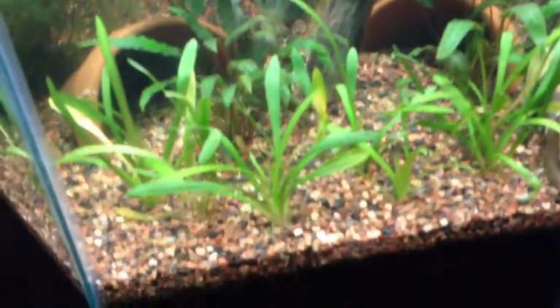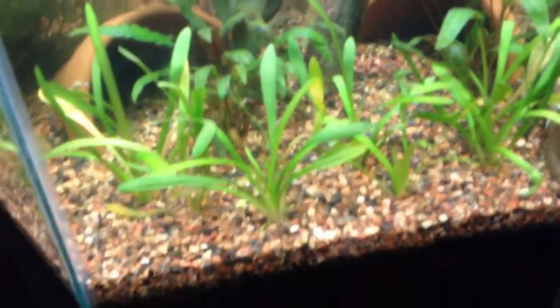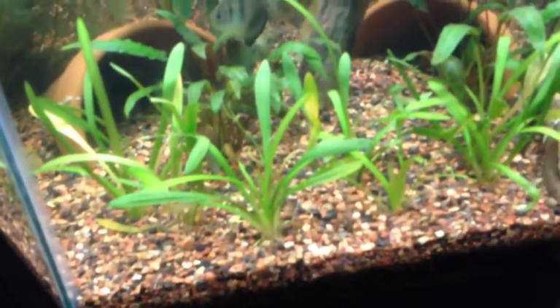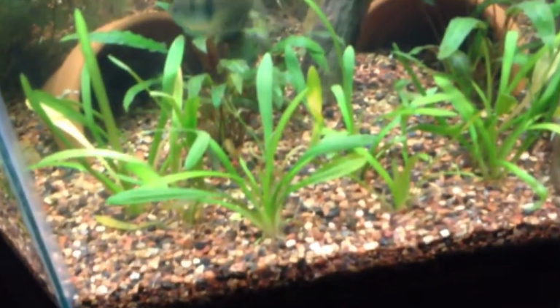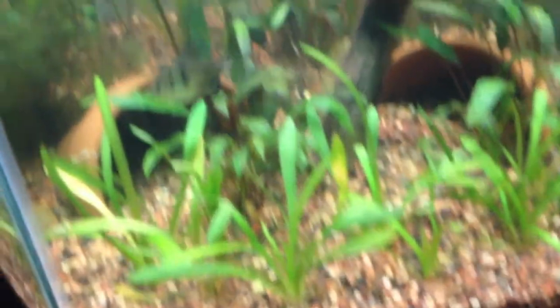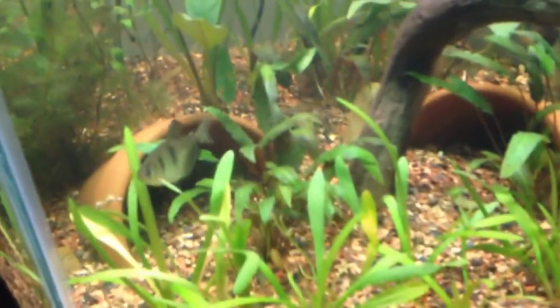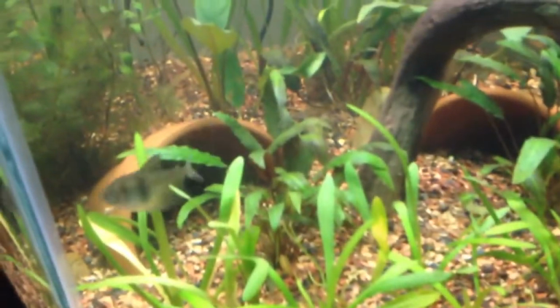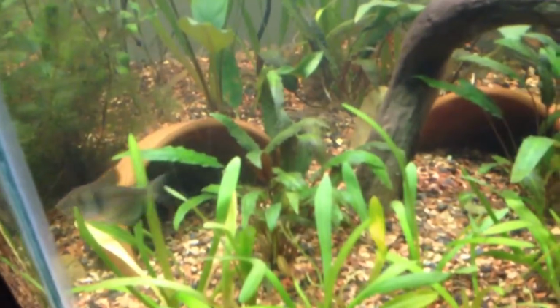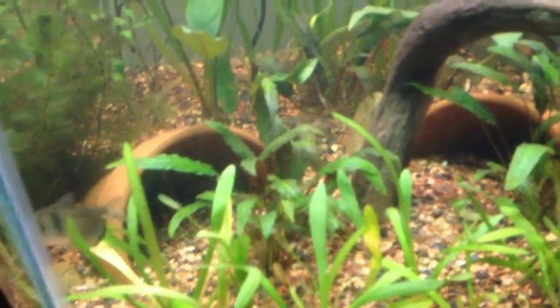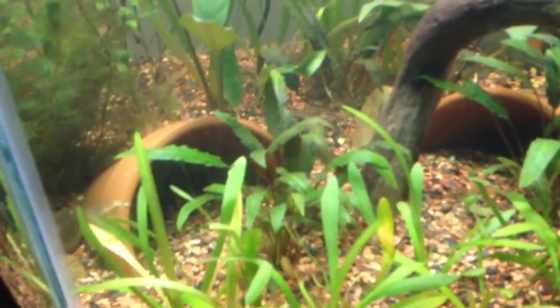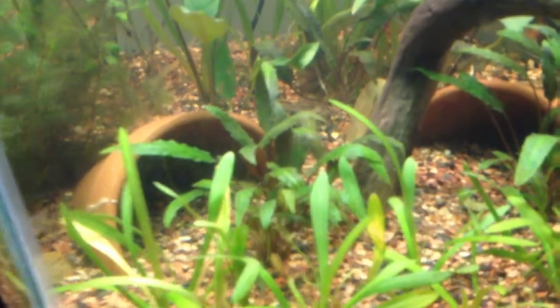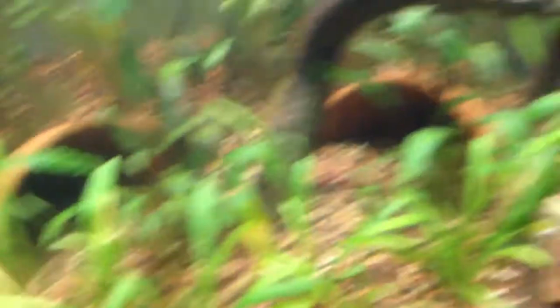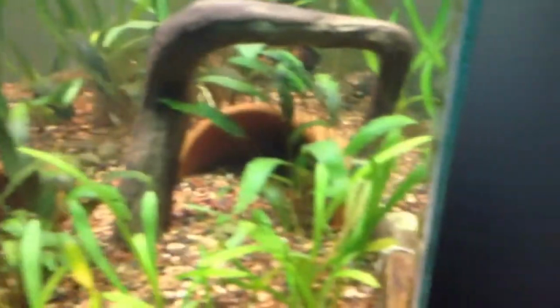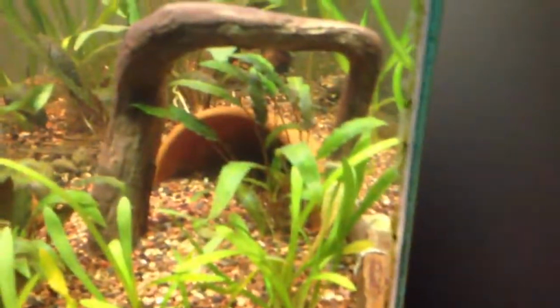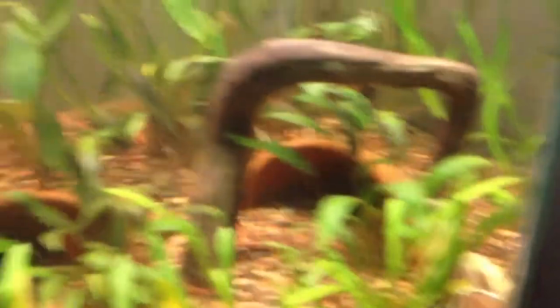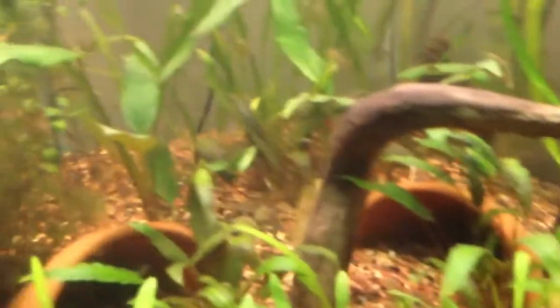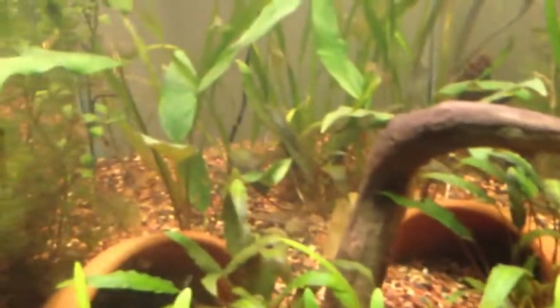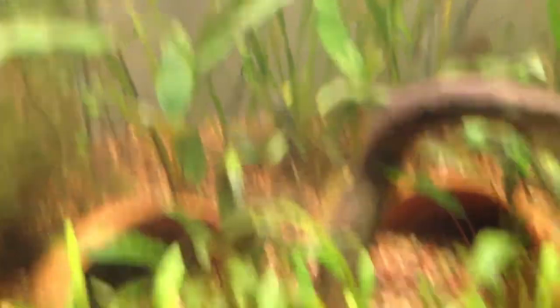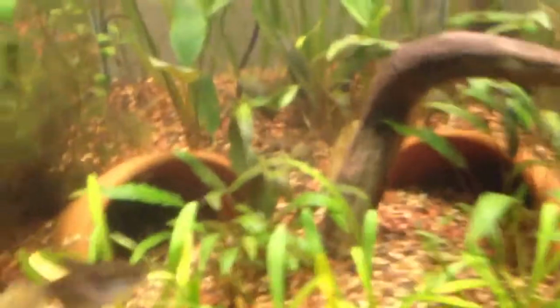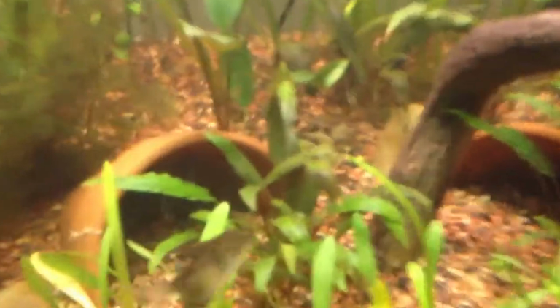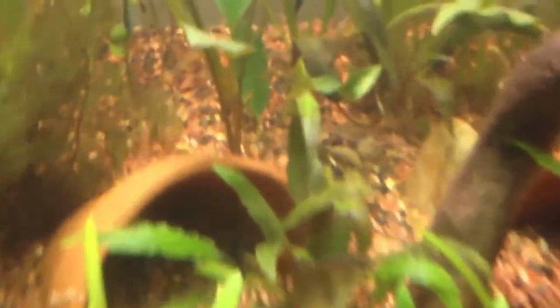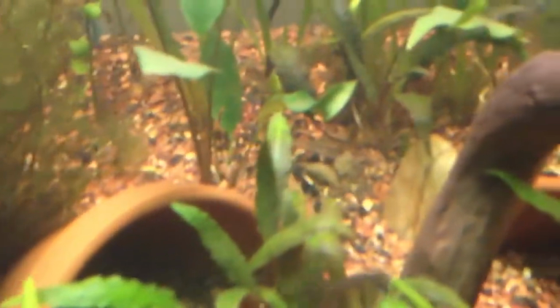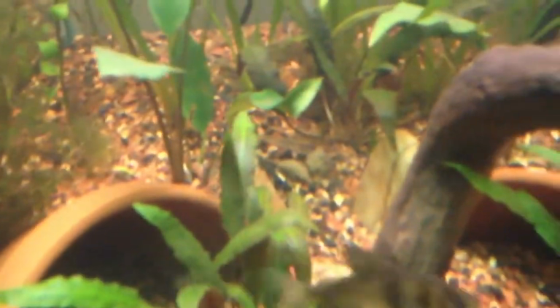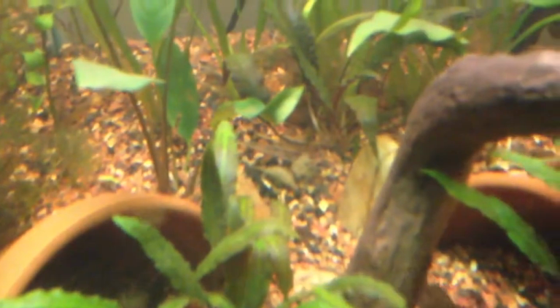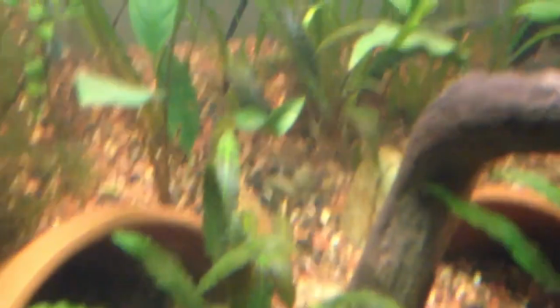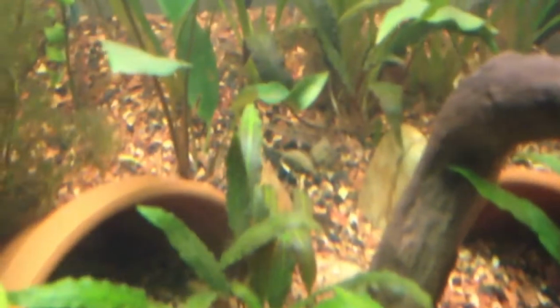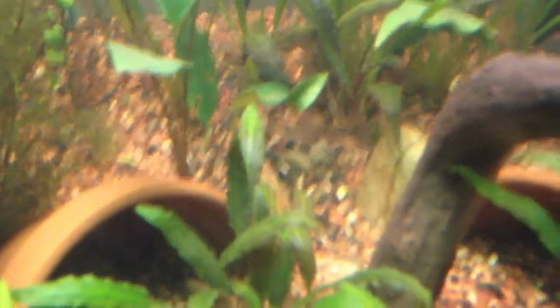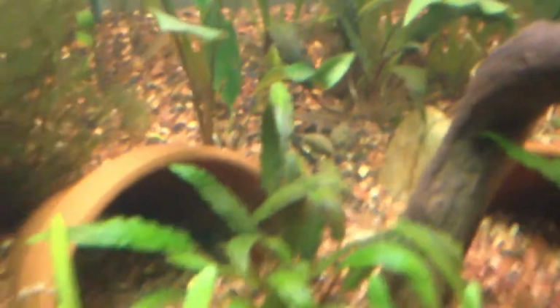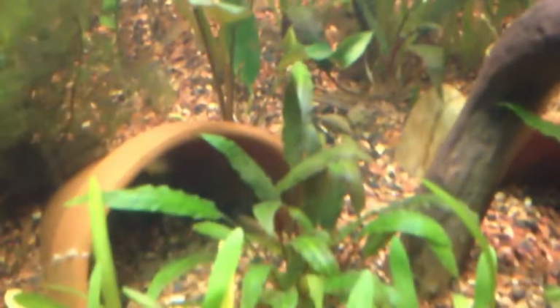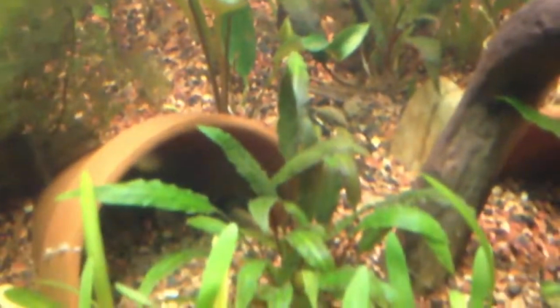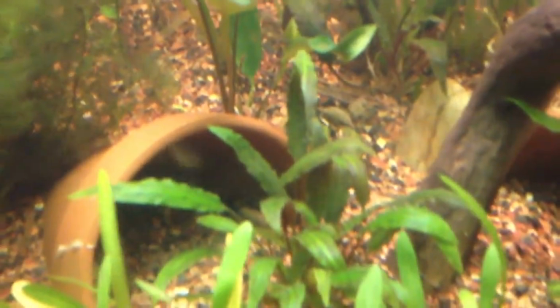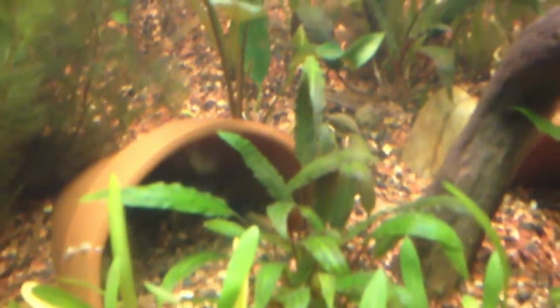Here's a Dwarf Sag. Some Crypt Wendtii right here, a little bit over here, a little bit in the back. I put the Red Tiger Lotus right there in the middle — I can't really see any of the buds coming up right now.